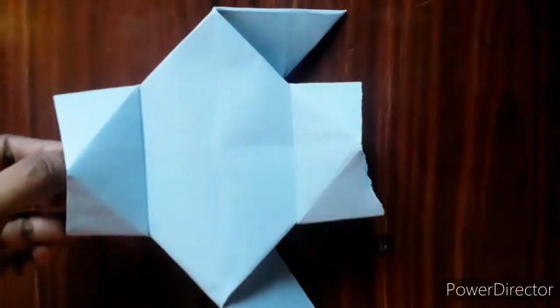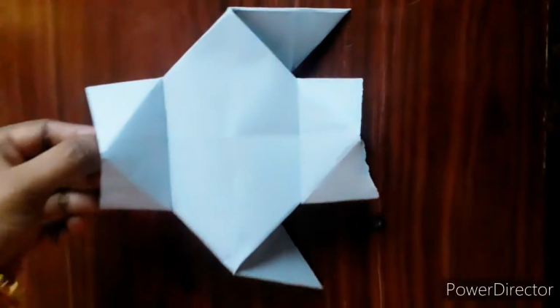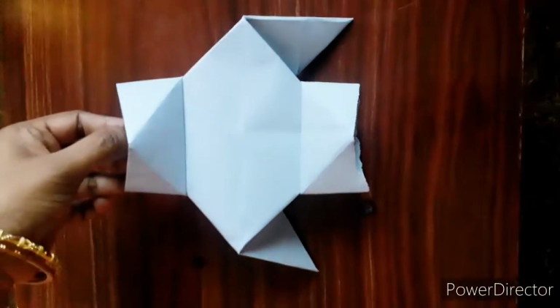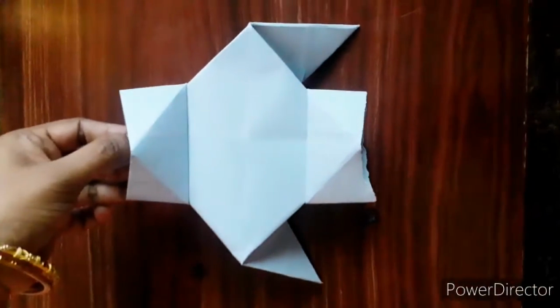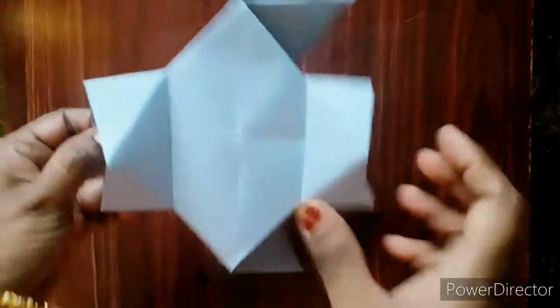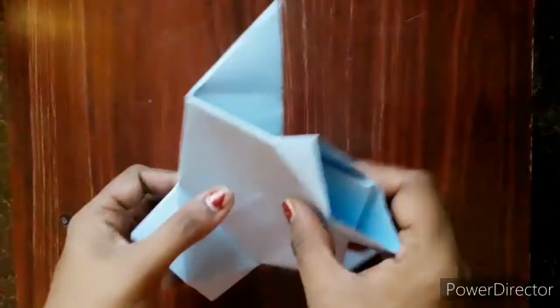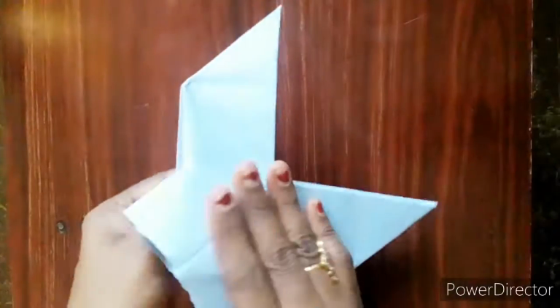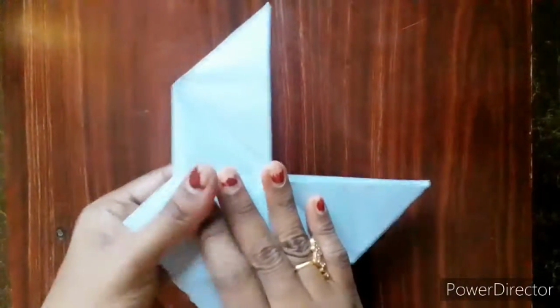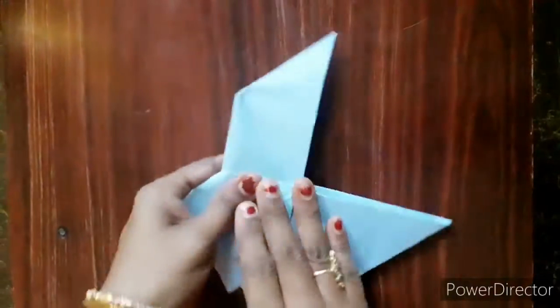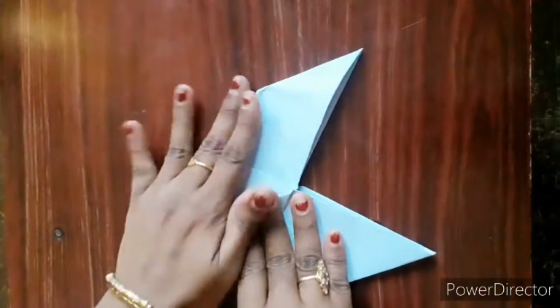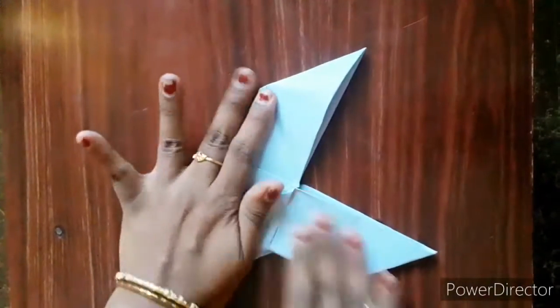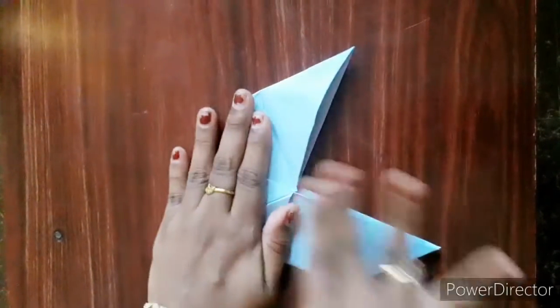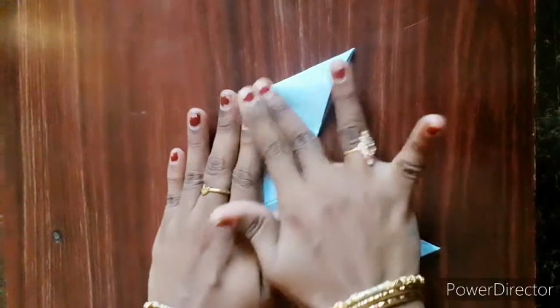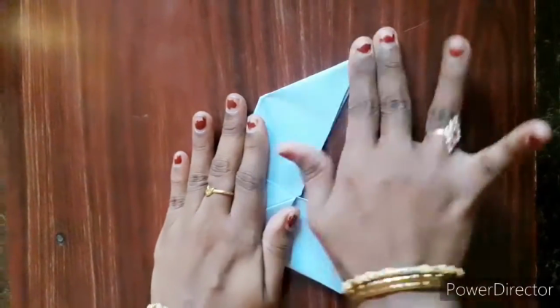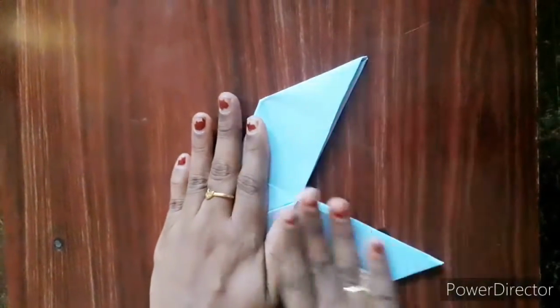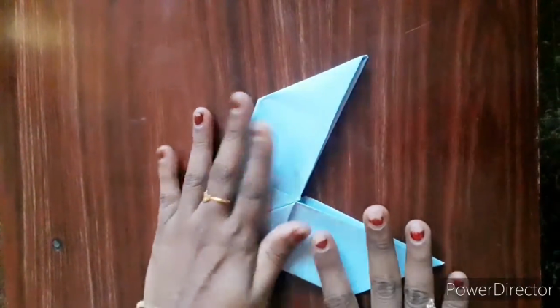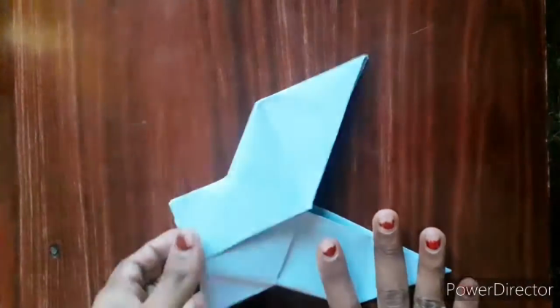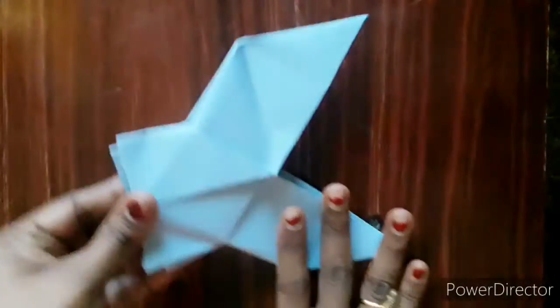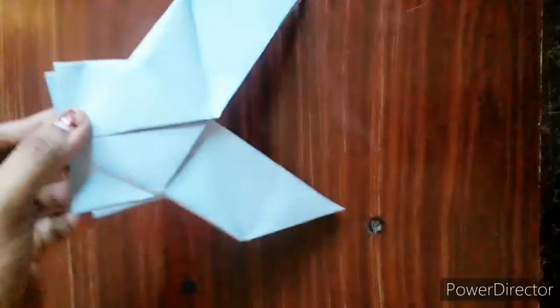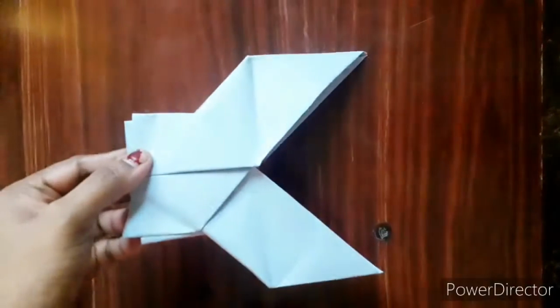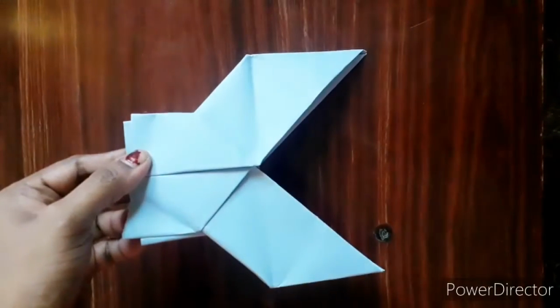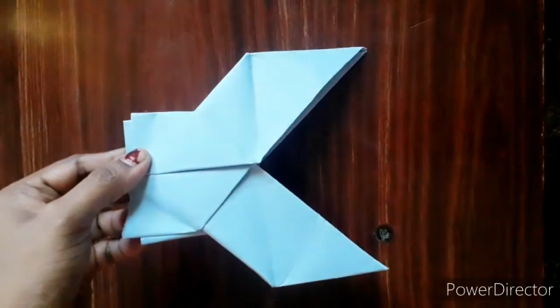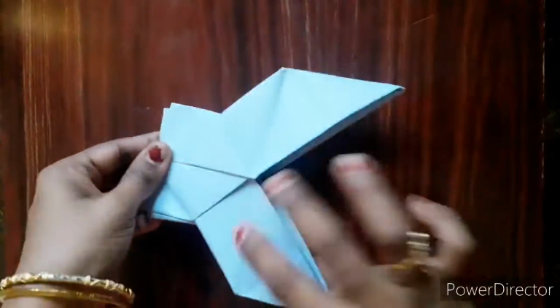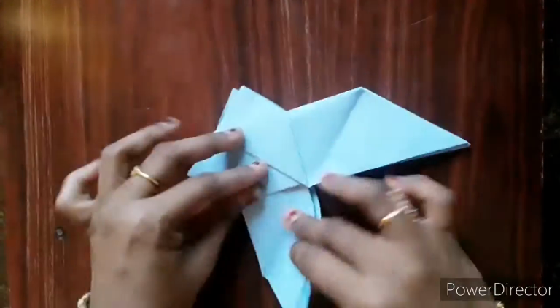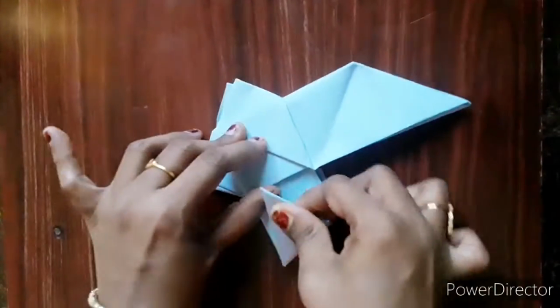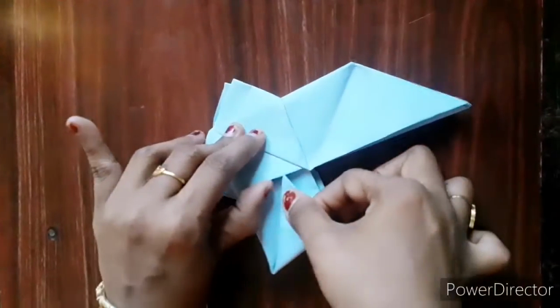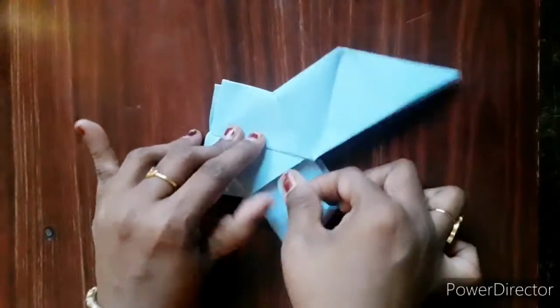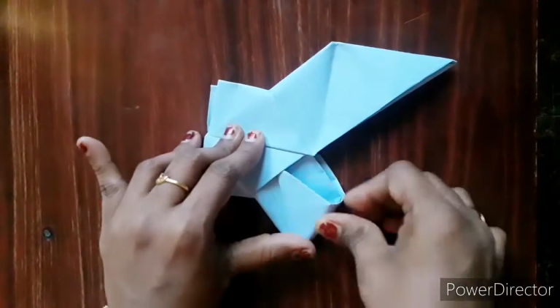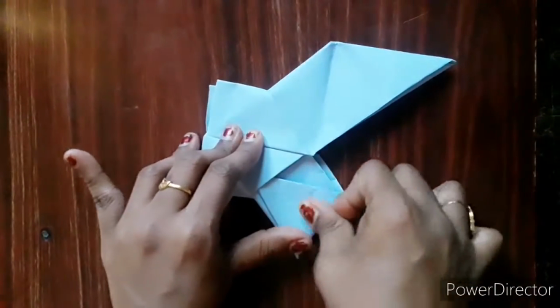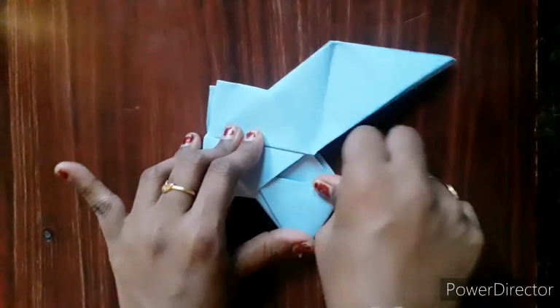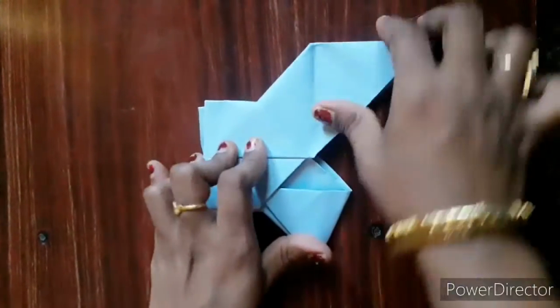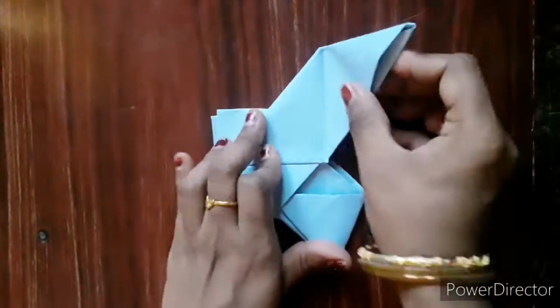The shirt is ready. Now we'll make the pant — all you have to do is just one fold and the pant is ready. If you fold the legs of the pant, it will become a trouser. So isn't that easy, guys?